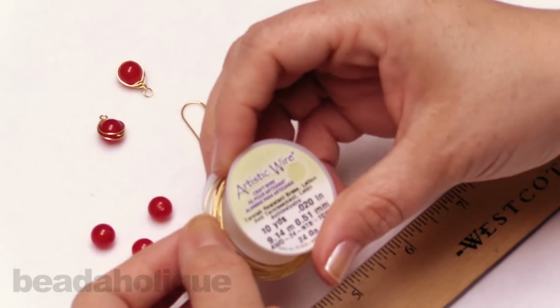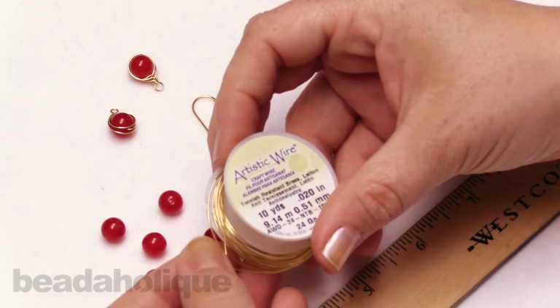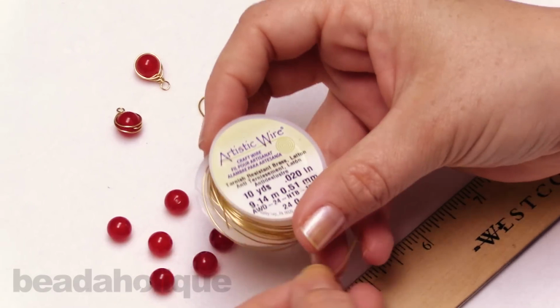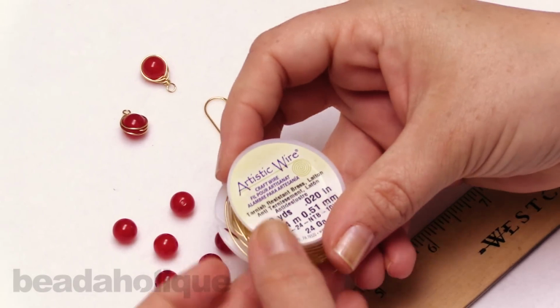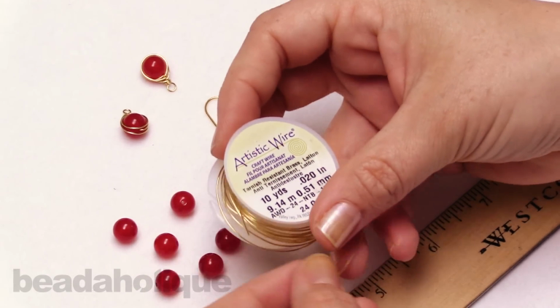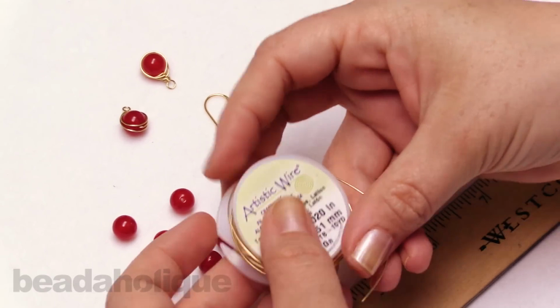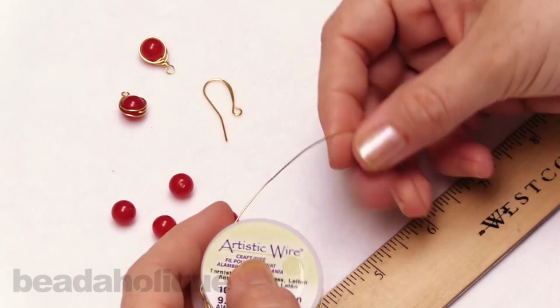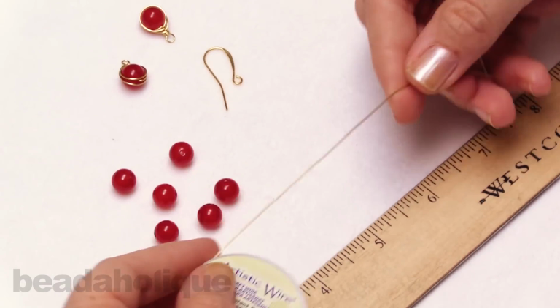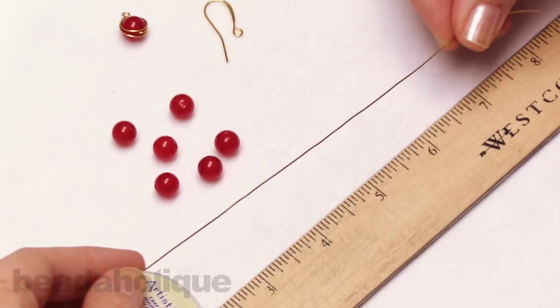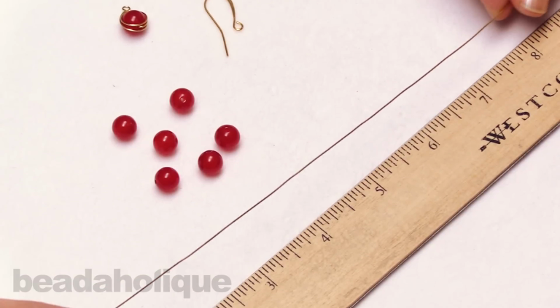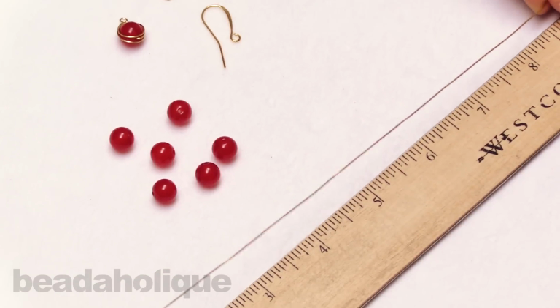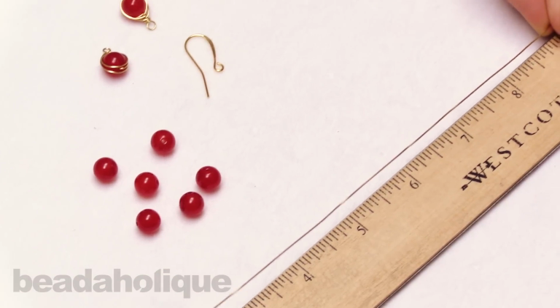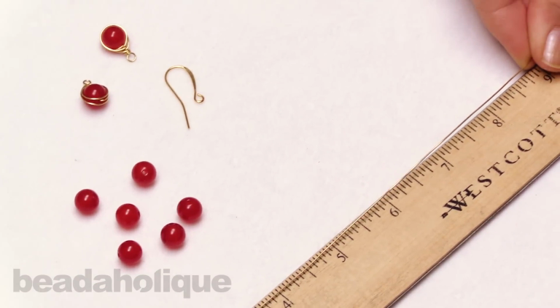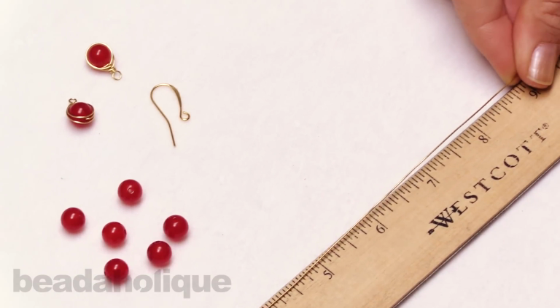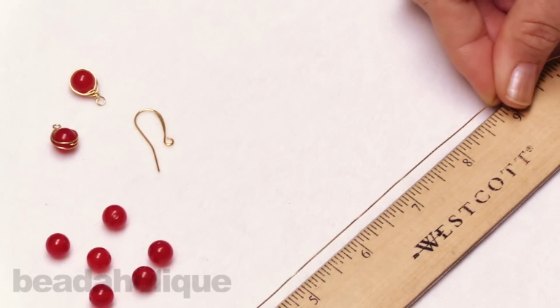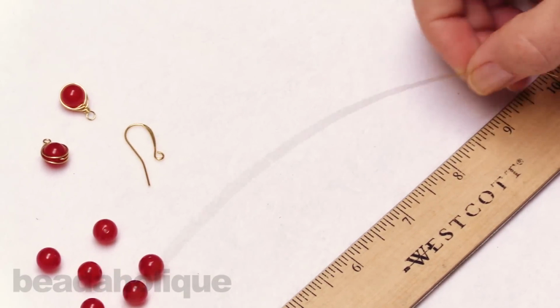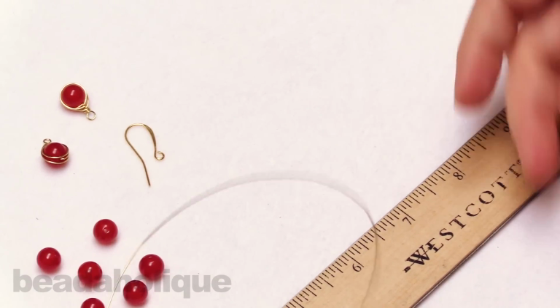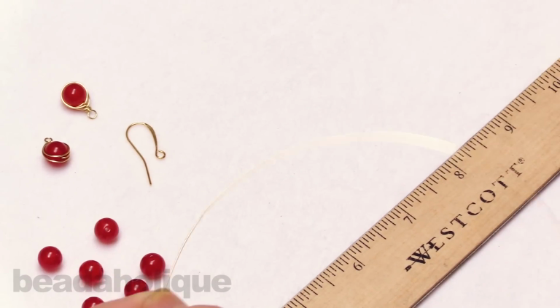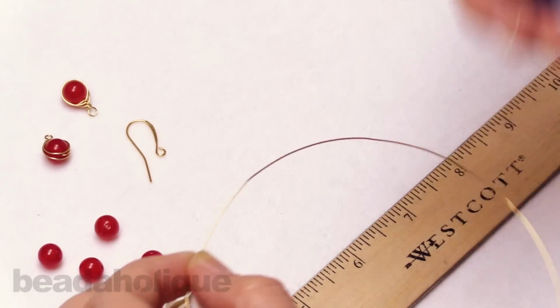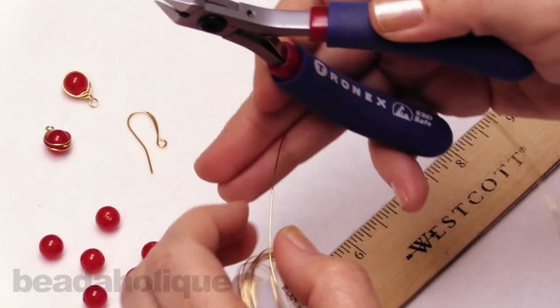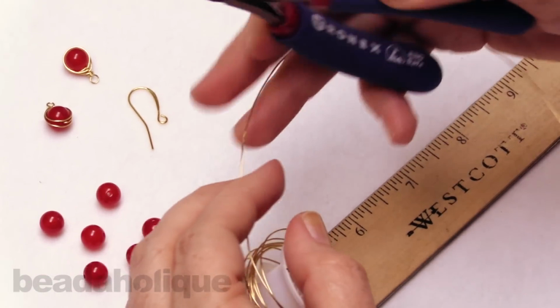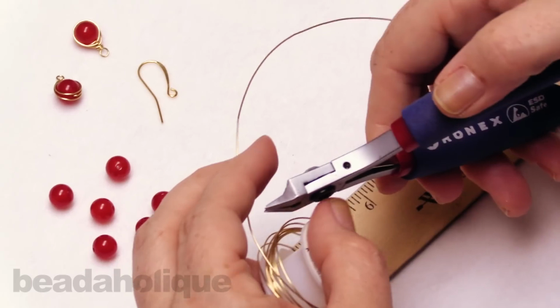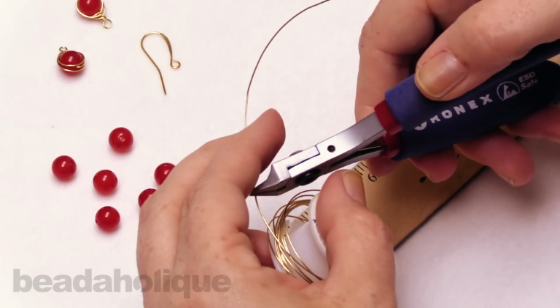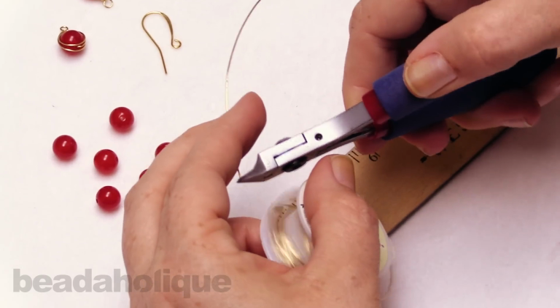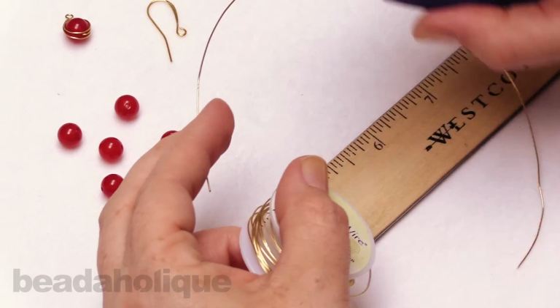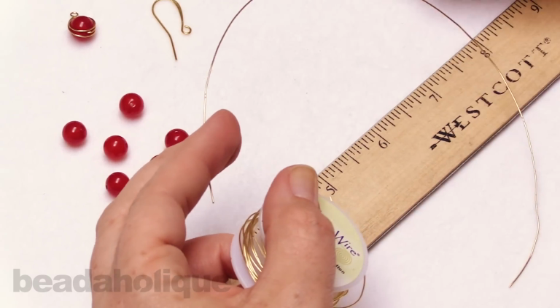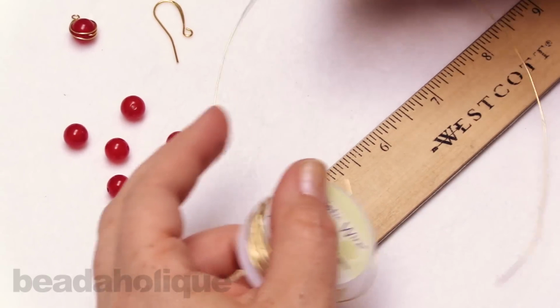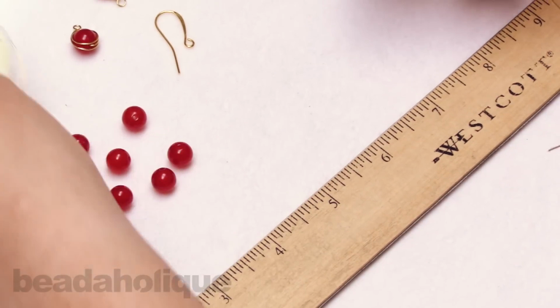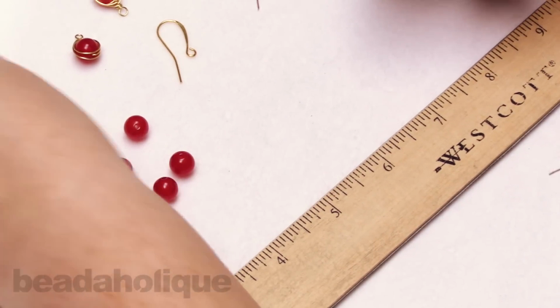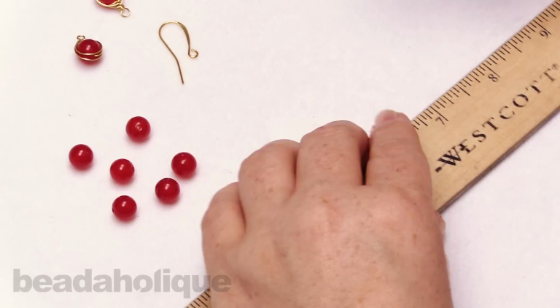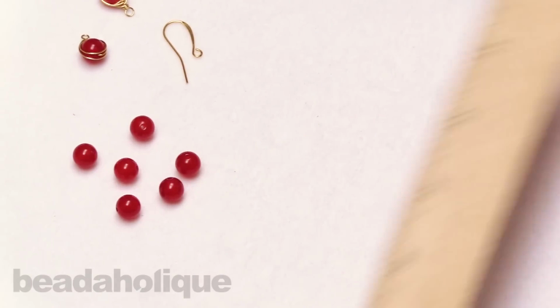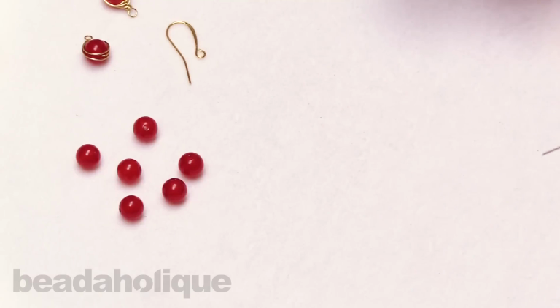On my spool I'm just going to take off about 10 inches or so of artistic wire, snipping that off with my flush cutters, and now I can set that aside.